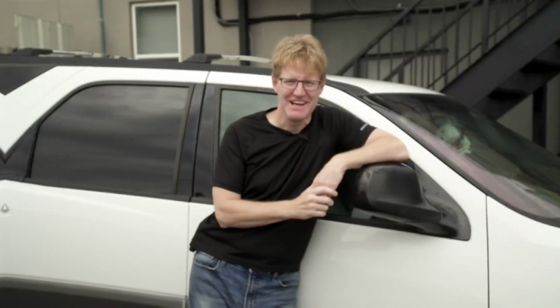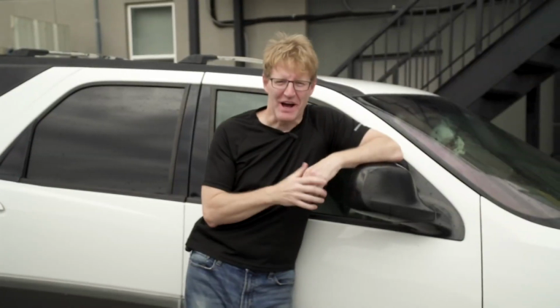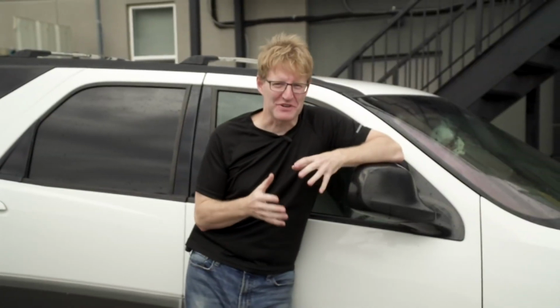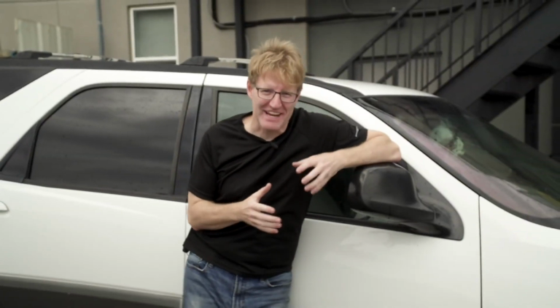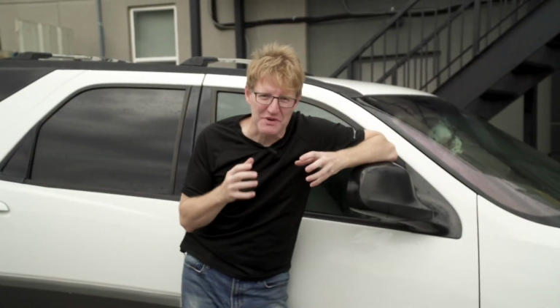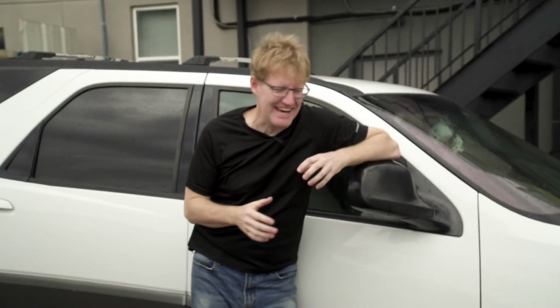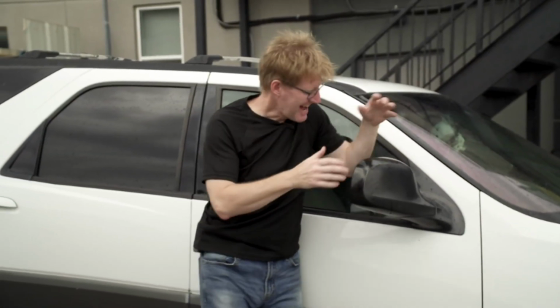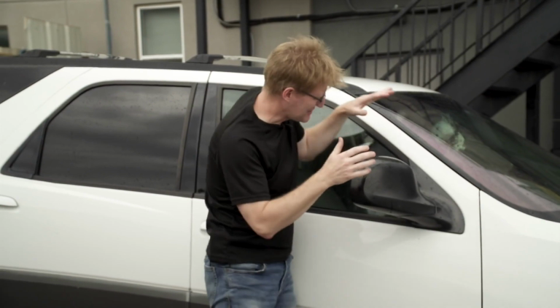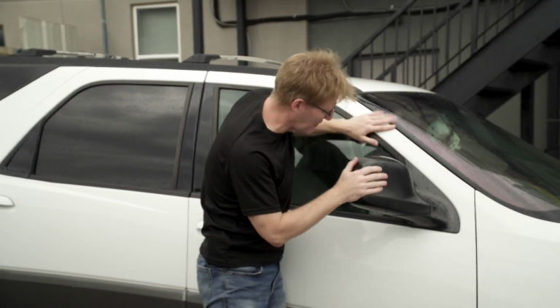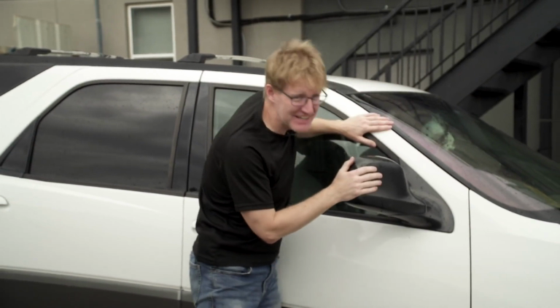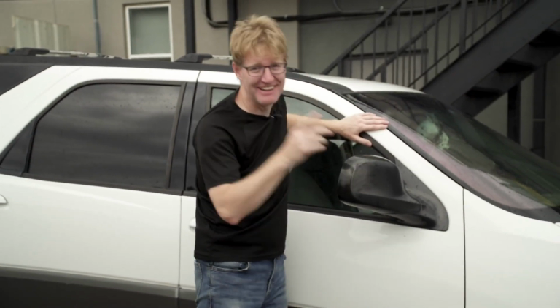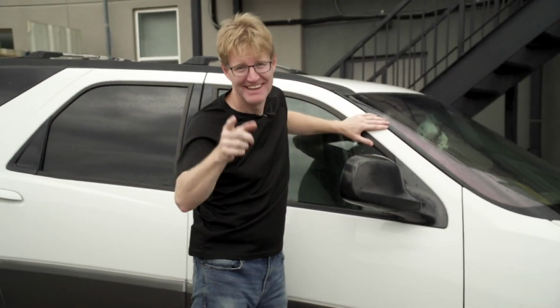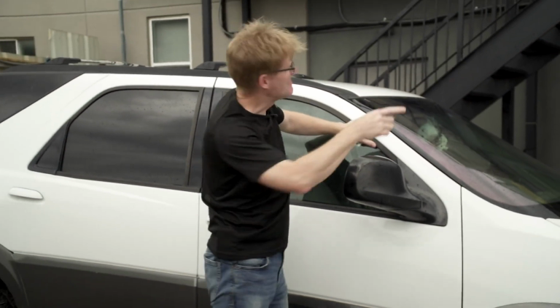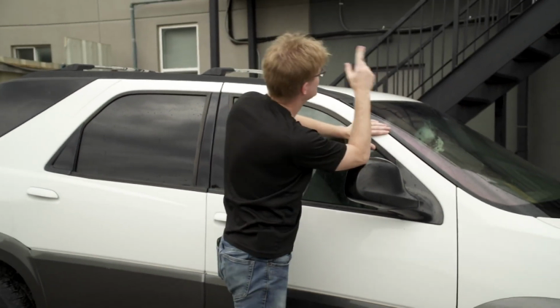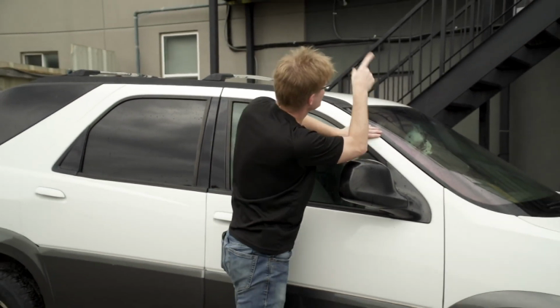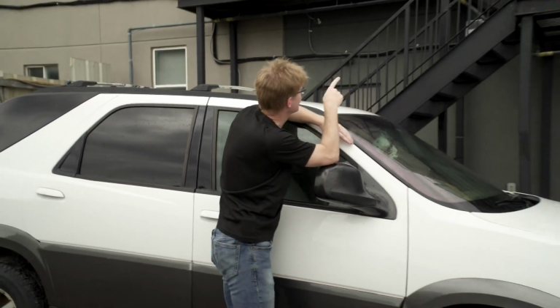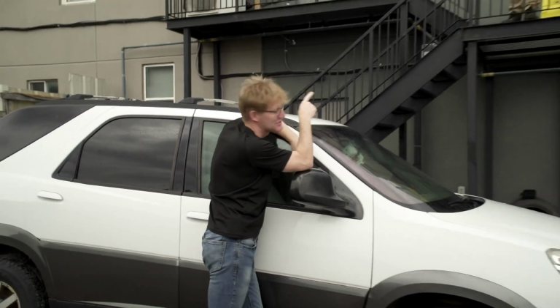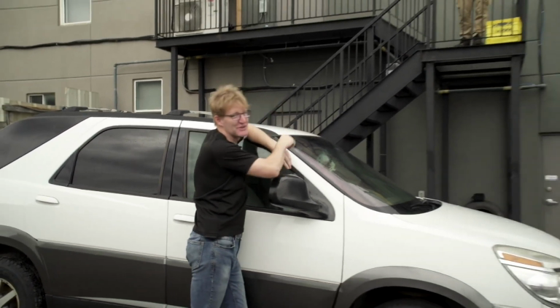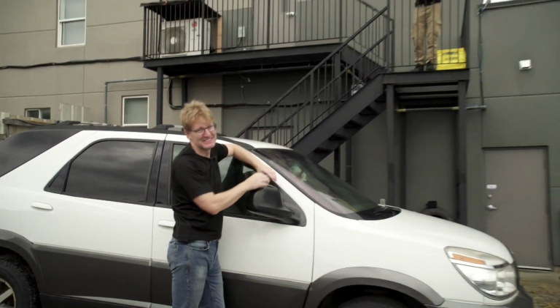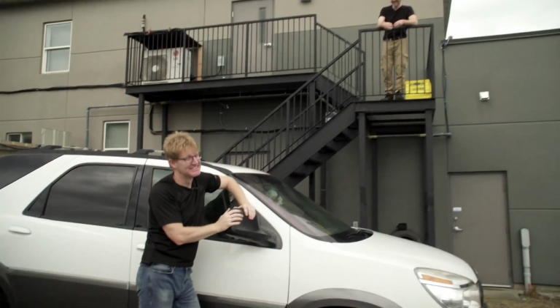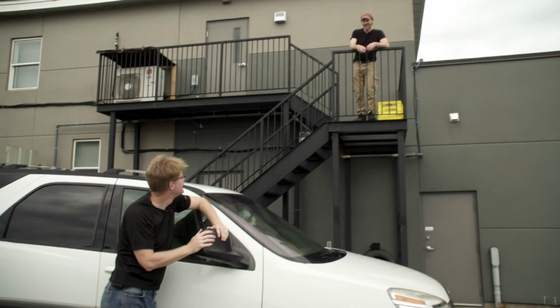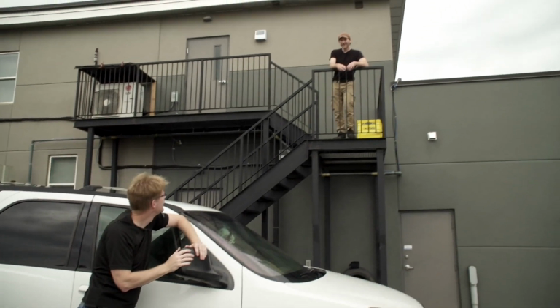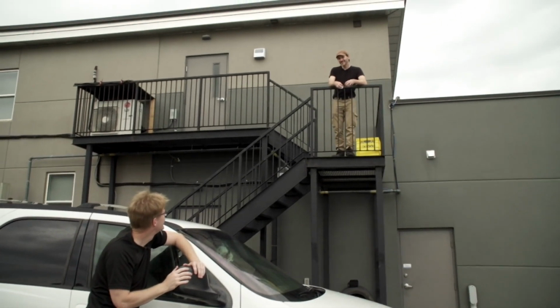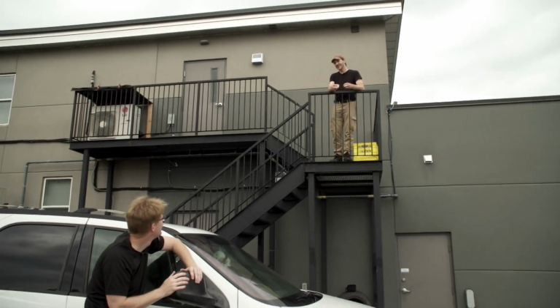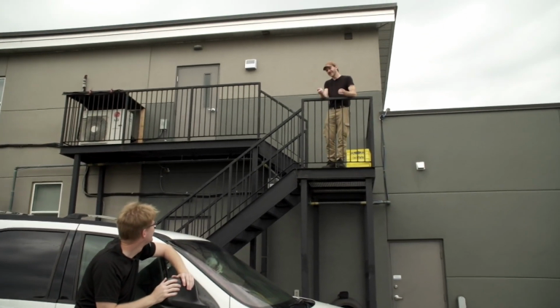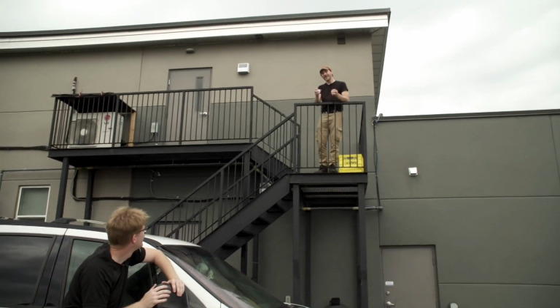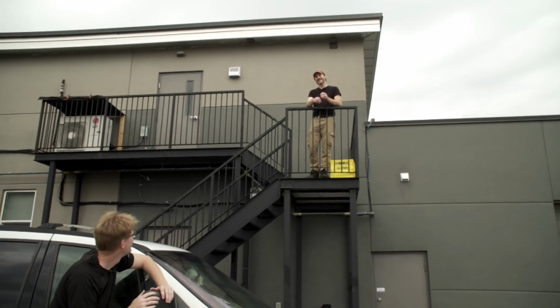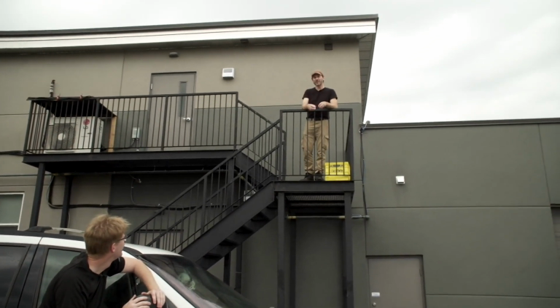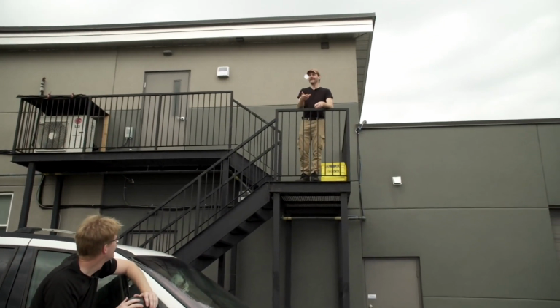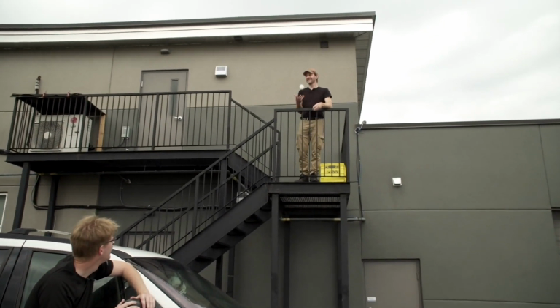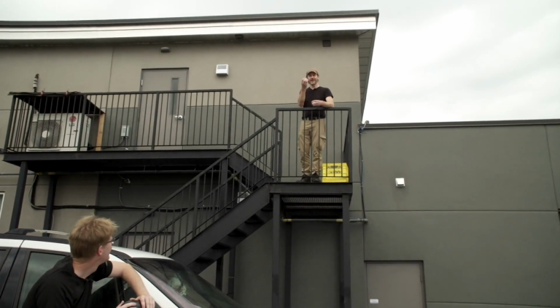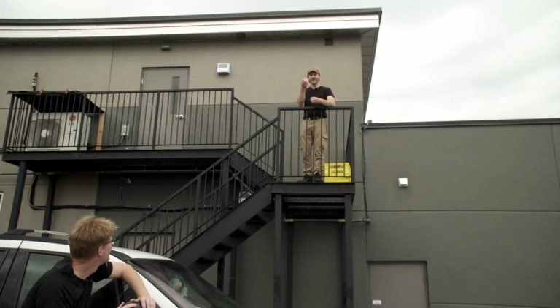So how destructive can hail really get? I've got this old vehicle — my buddy George Karunas — to show you. And since mother nature isn't so good at putting hail exactly where we want it, we've got our own.